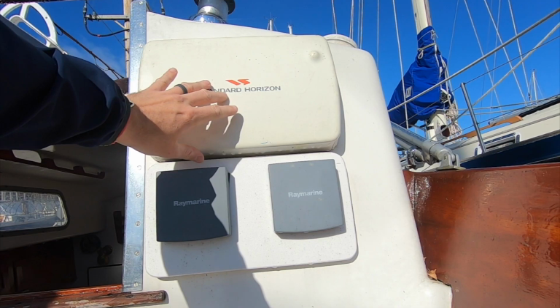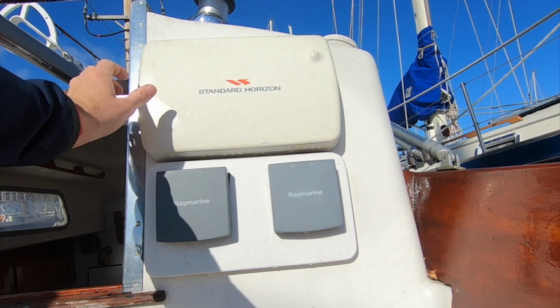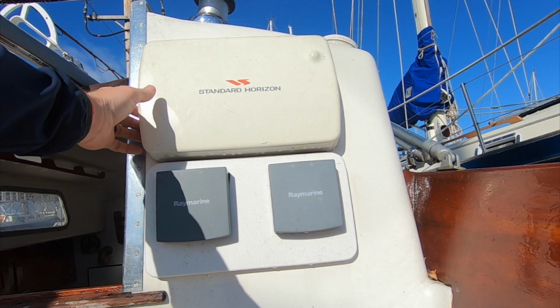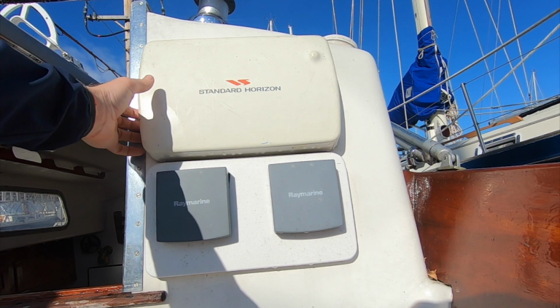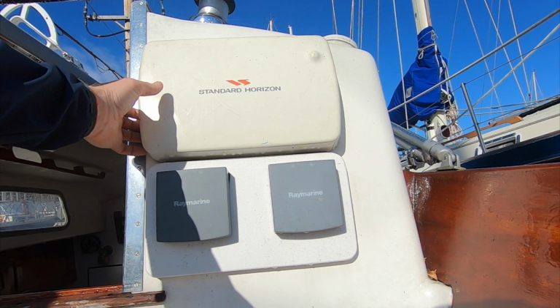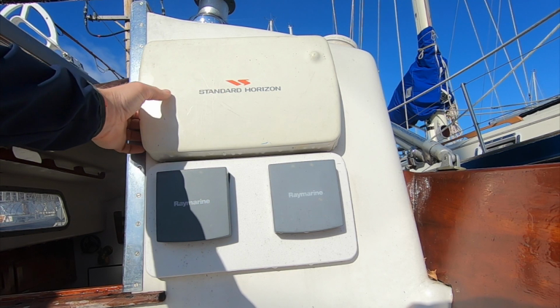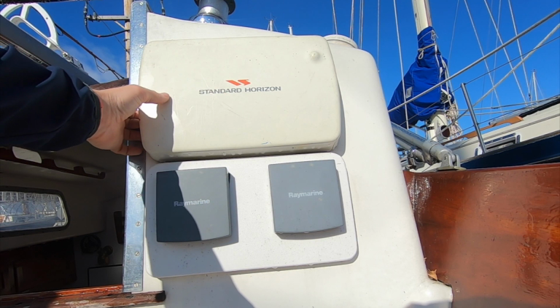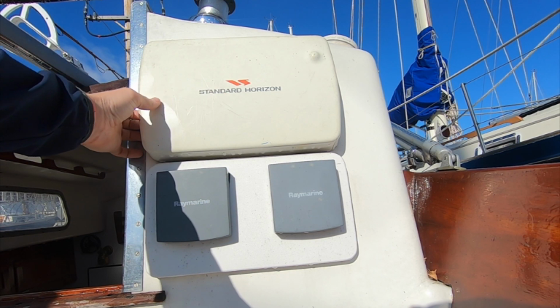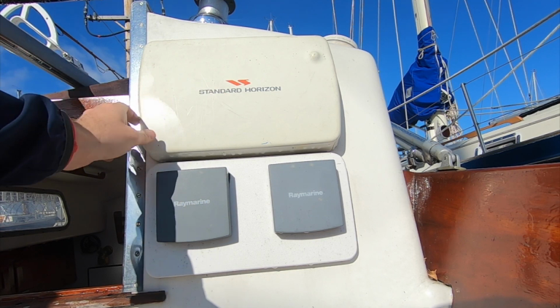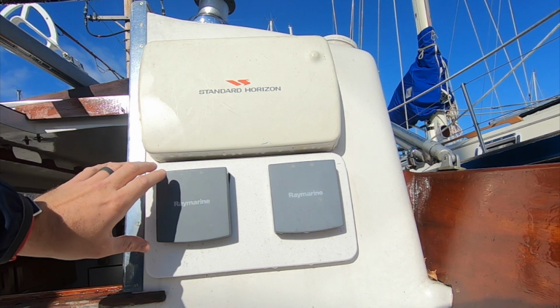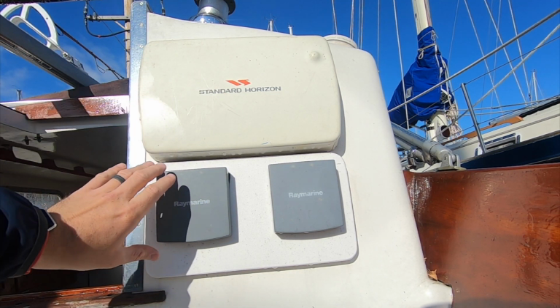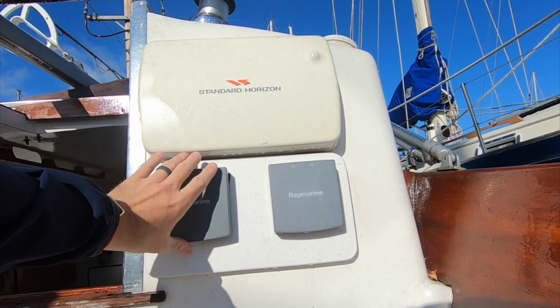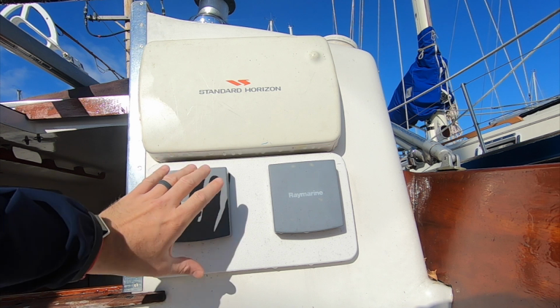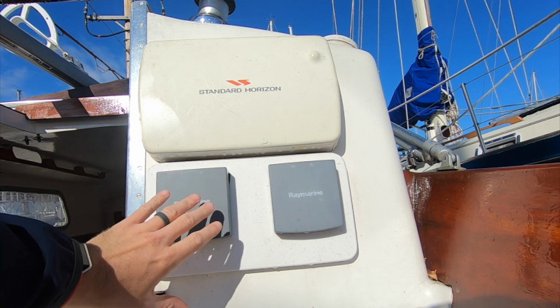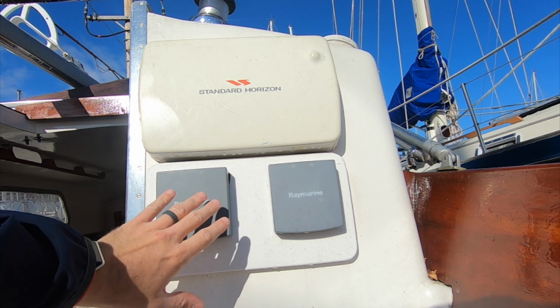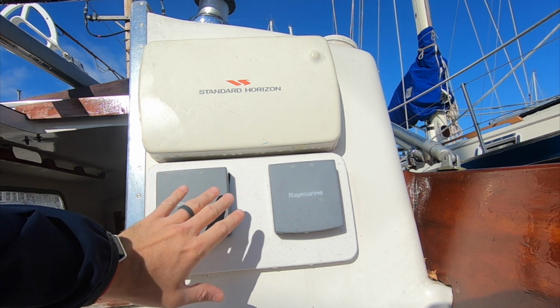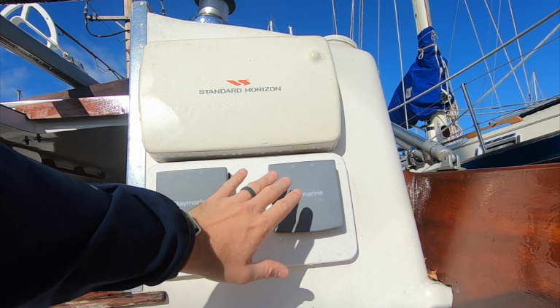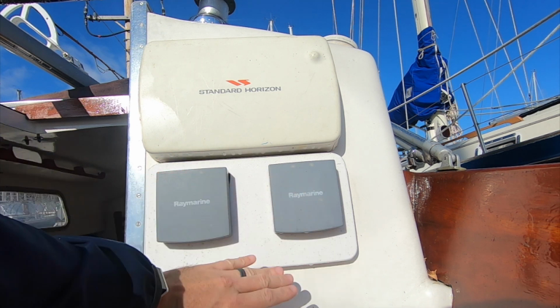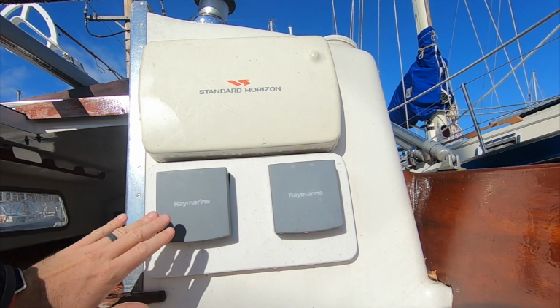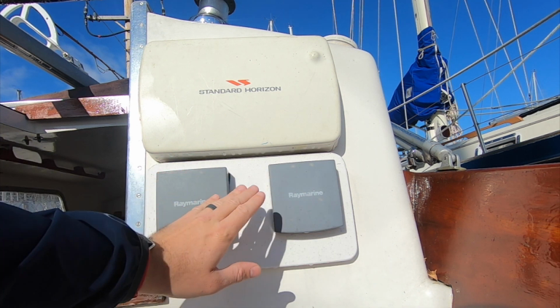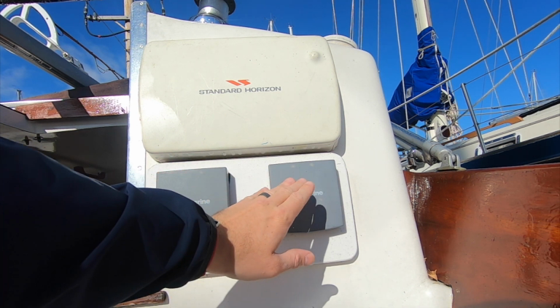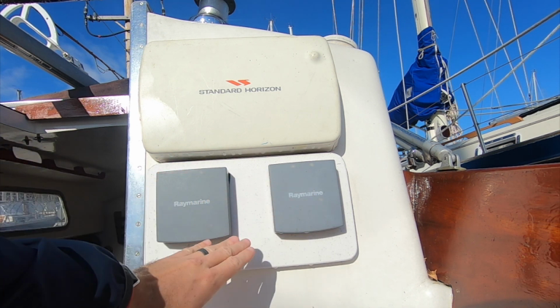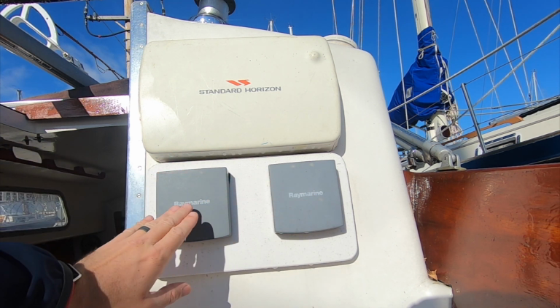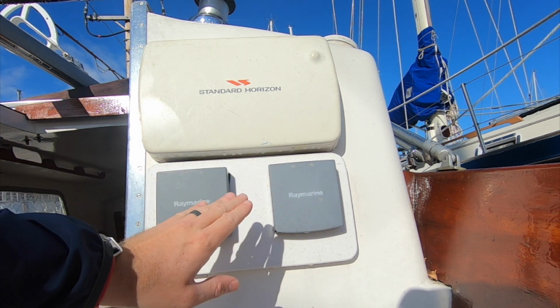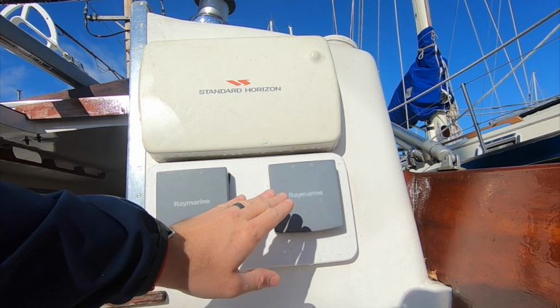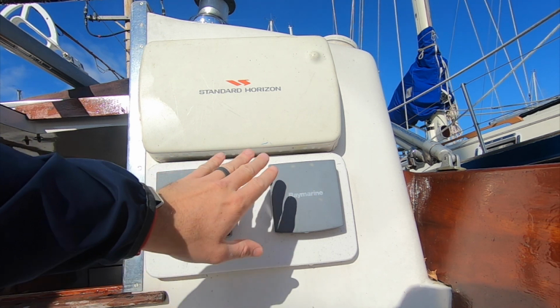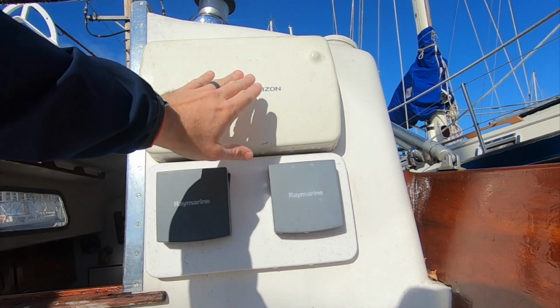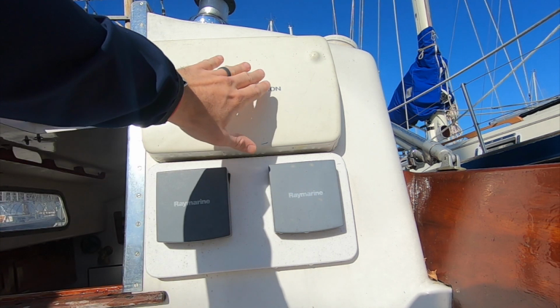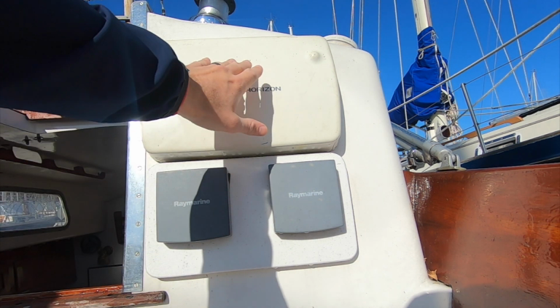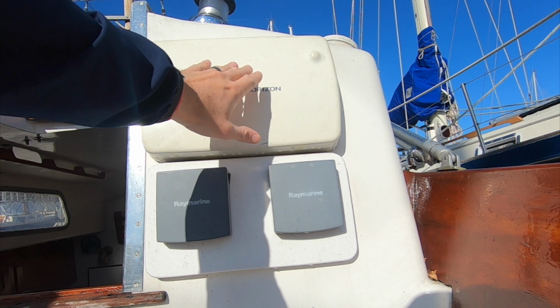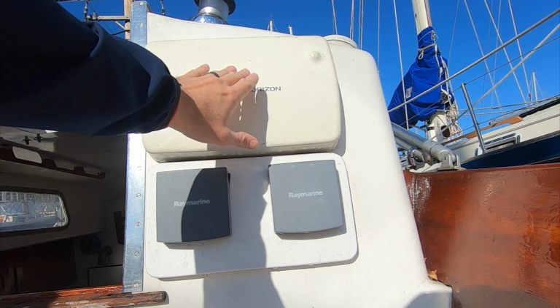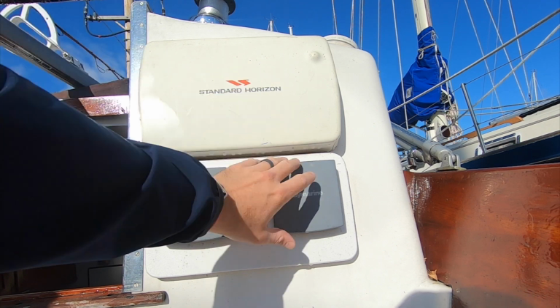The second part of the cockpit fiberglass project is to remove all of our current electronics. We're swapping most of our electronics out and moving those we're keeping, so we want to start with a fresh area.